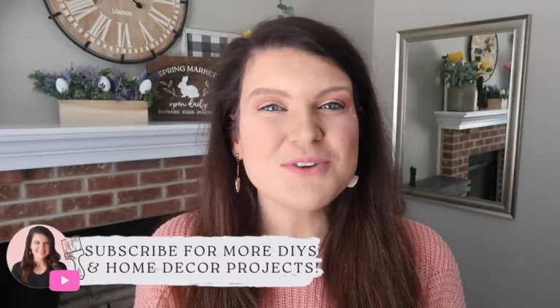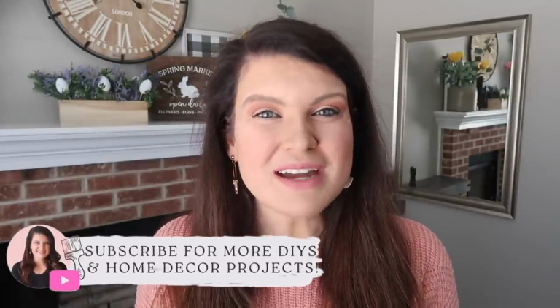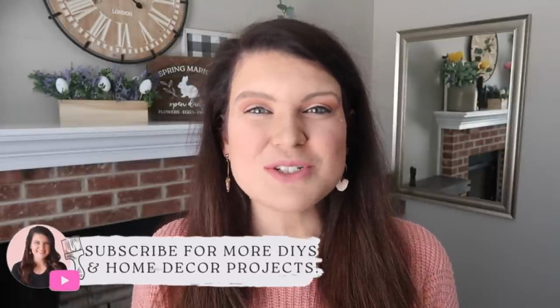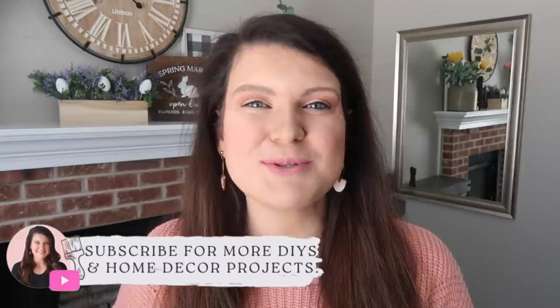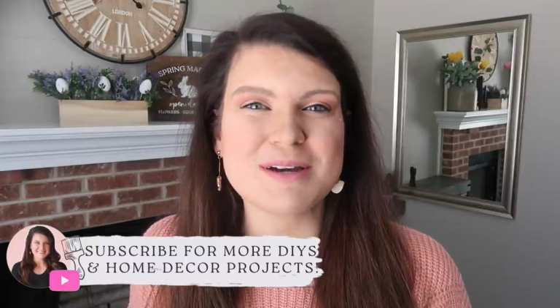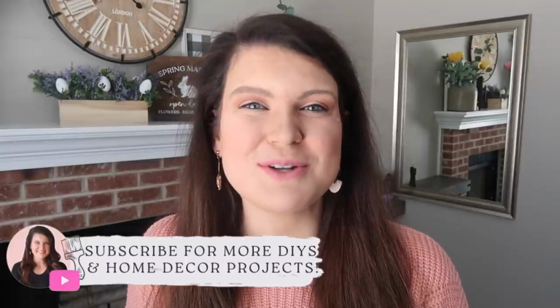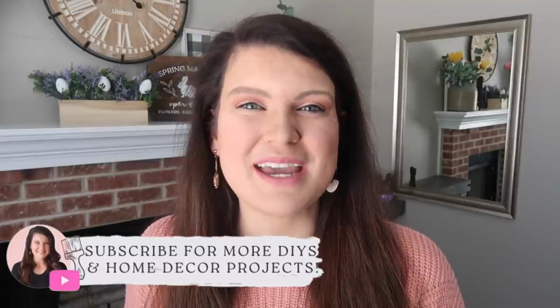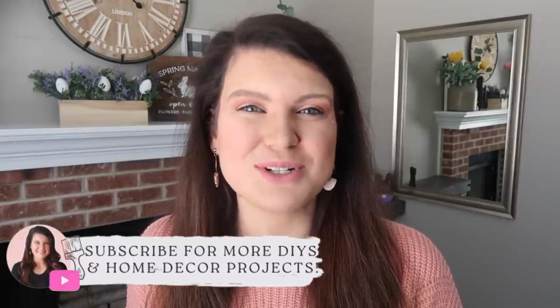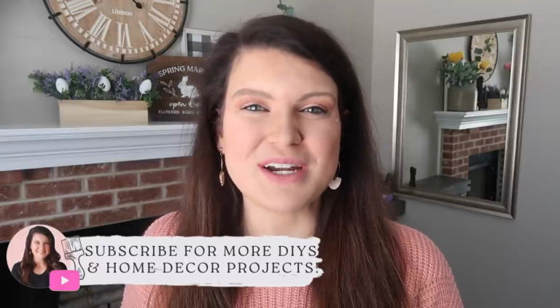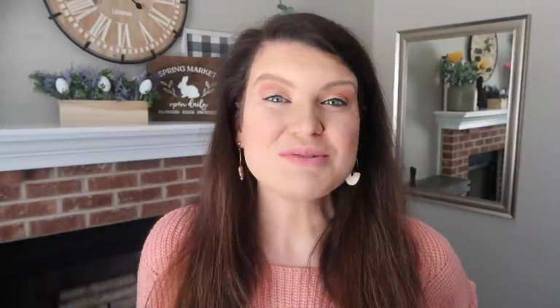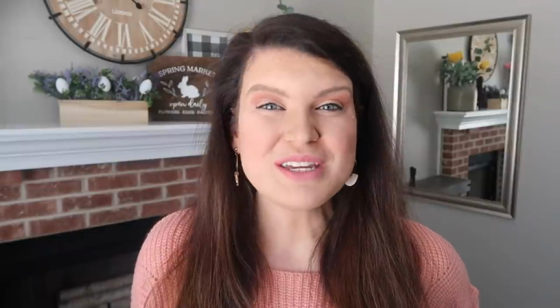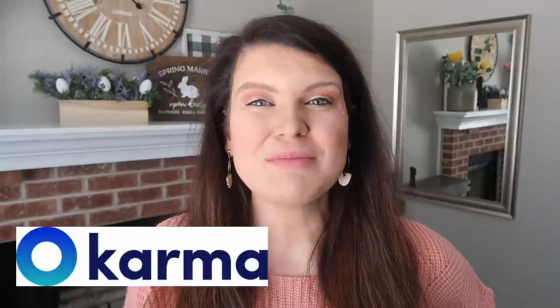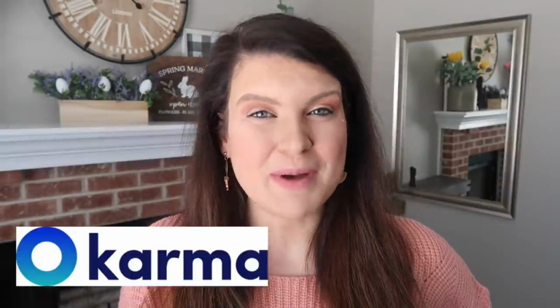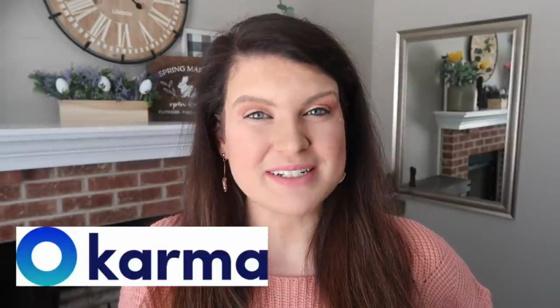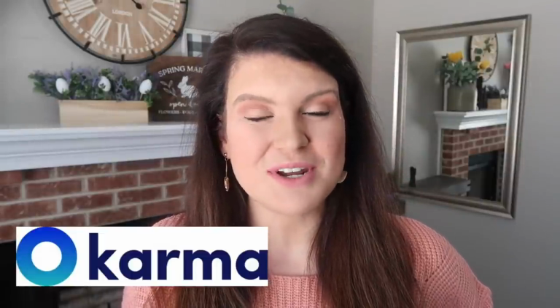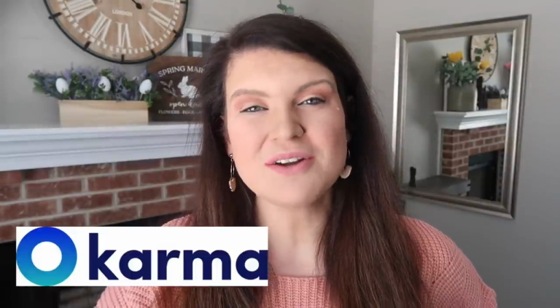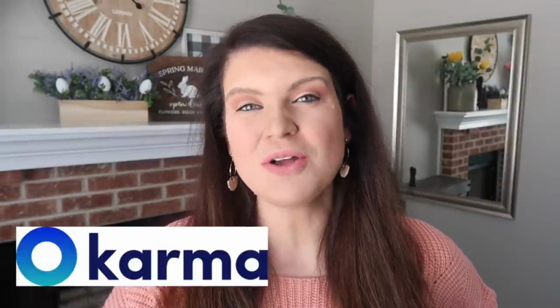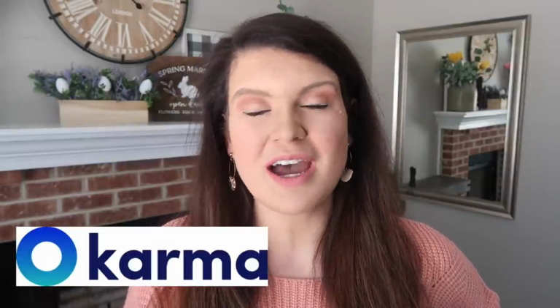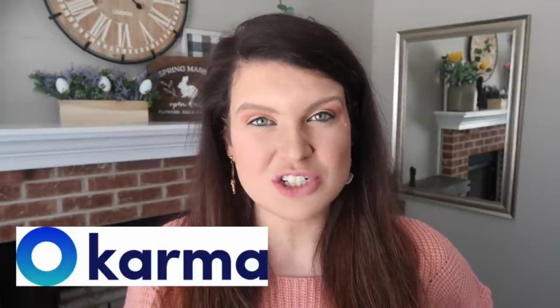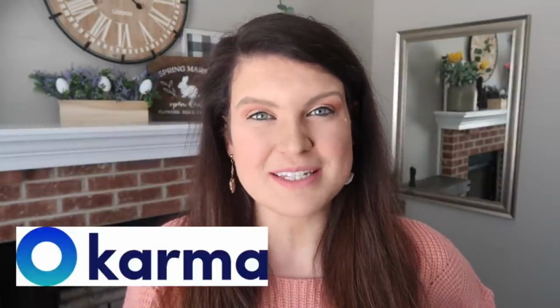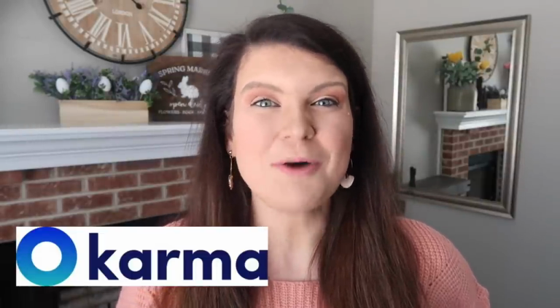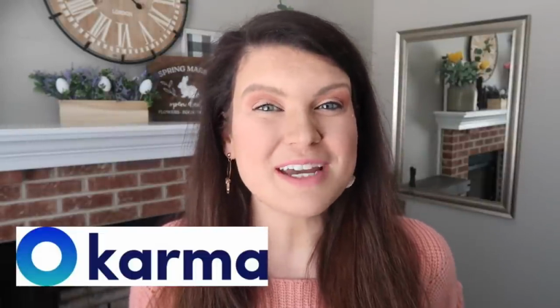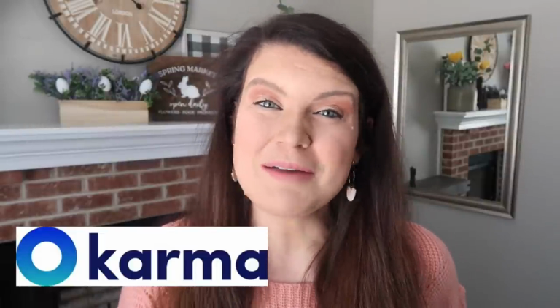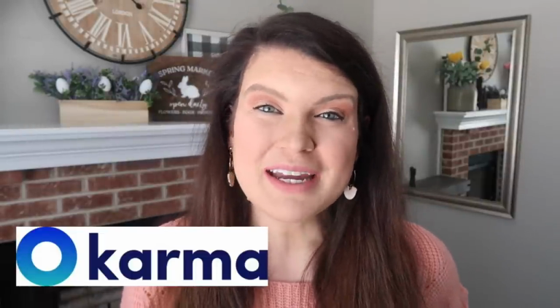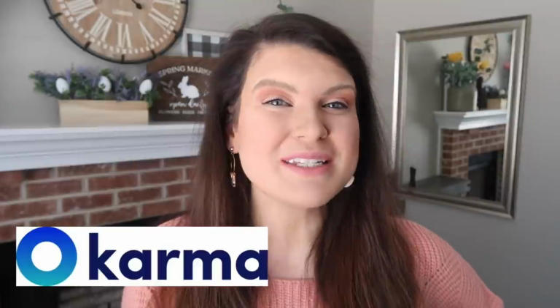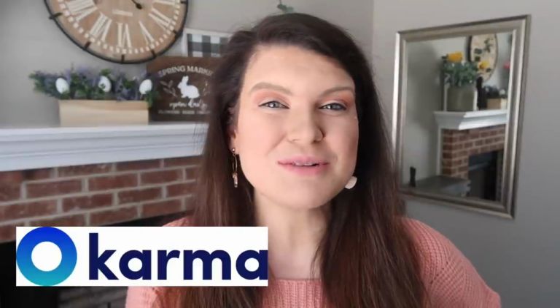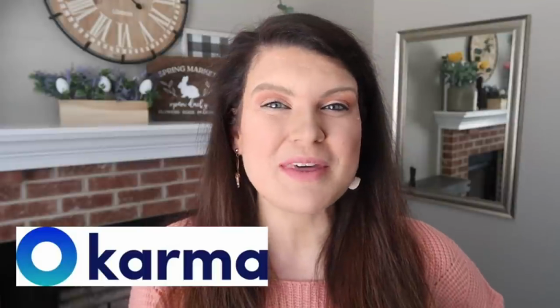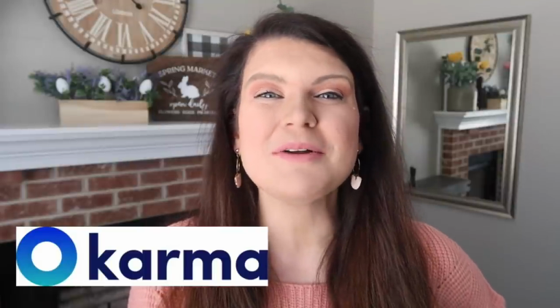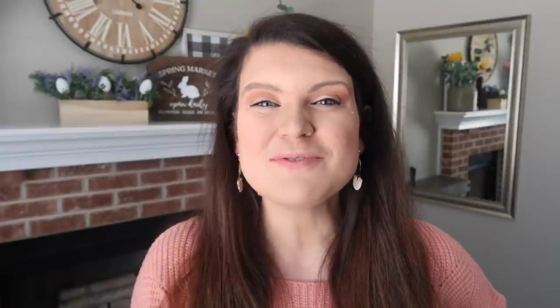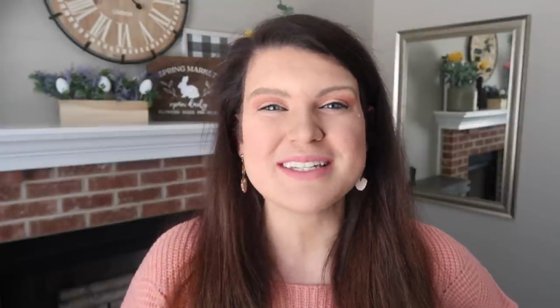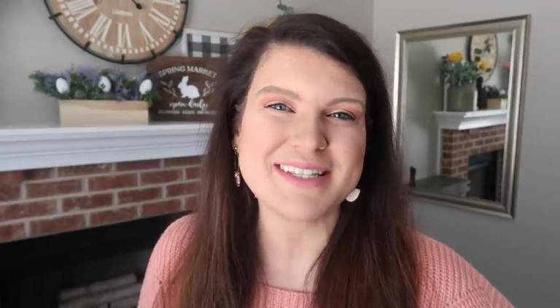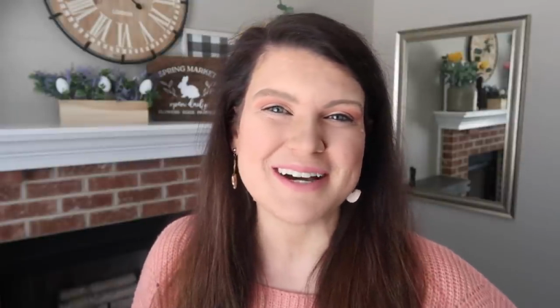So if you love that too, be sure to hit subscribe down below so you don't miss a future video. A huge thank you to Karma for sponsoring today's video. They're an all-in-one online shopping assistant that helps me save time and money. I'm excited to share more about them in a little bit, but first let's hop into the DIYs.